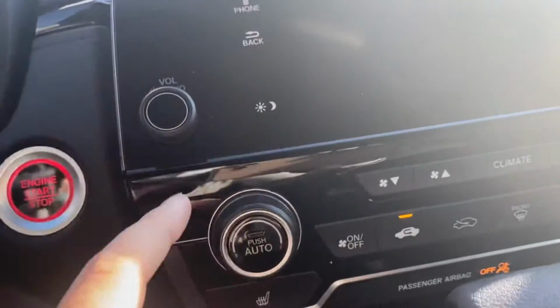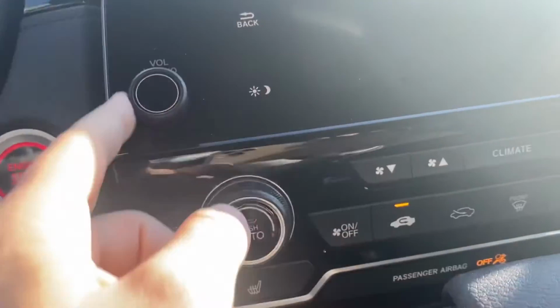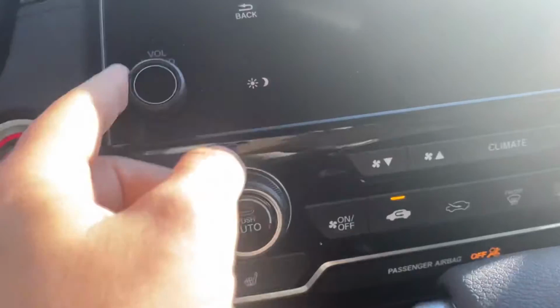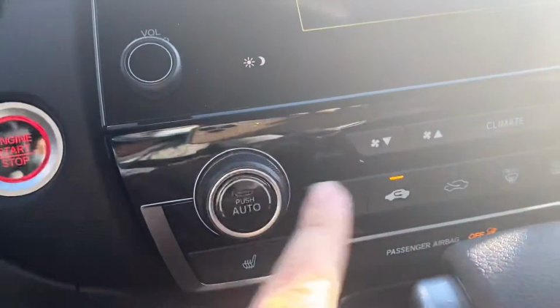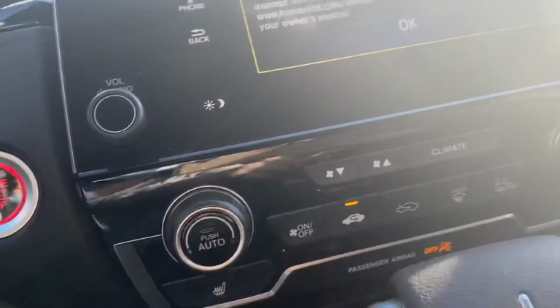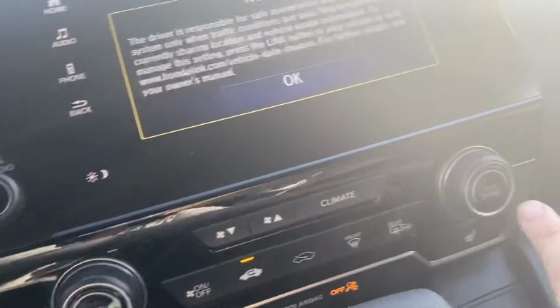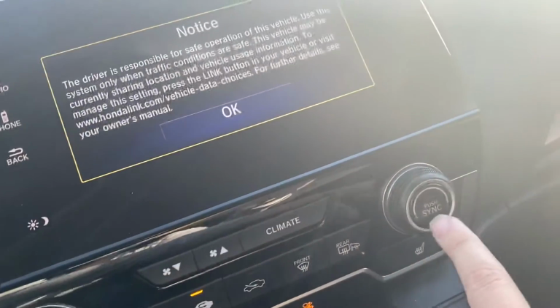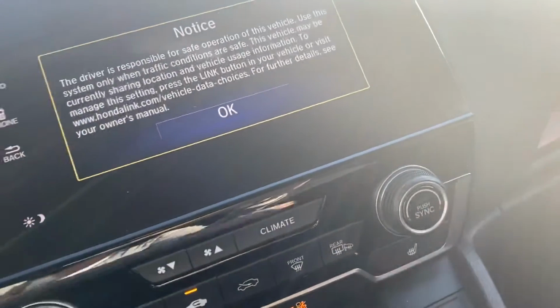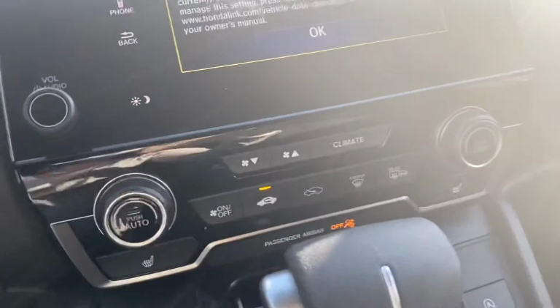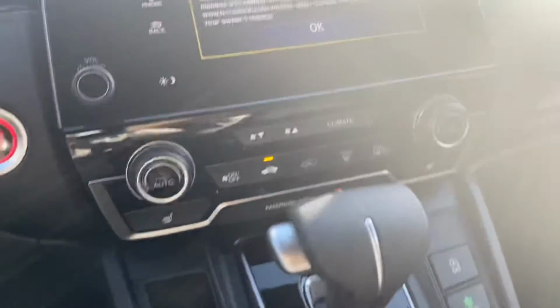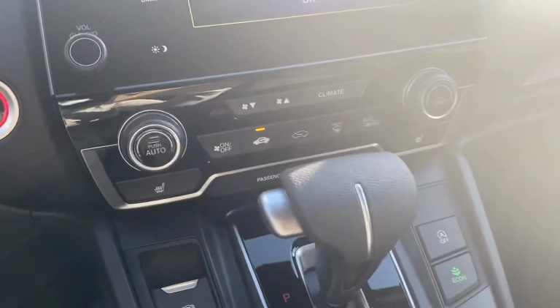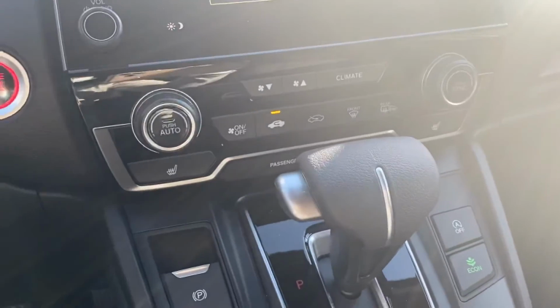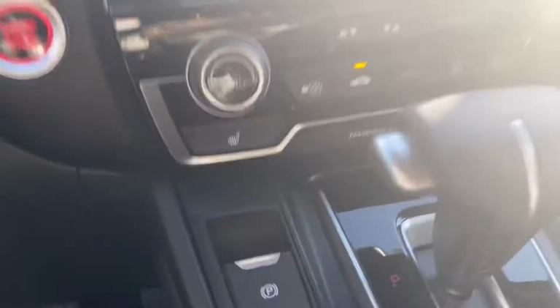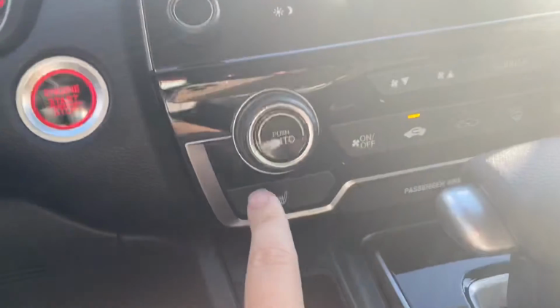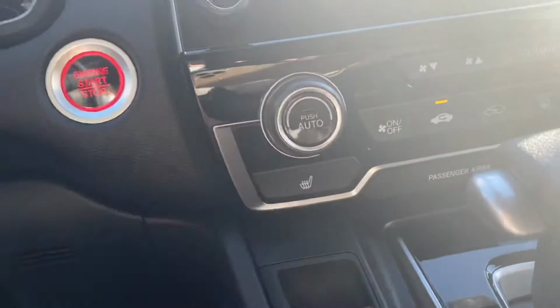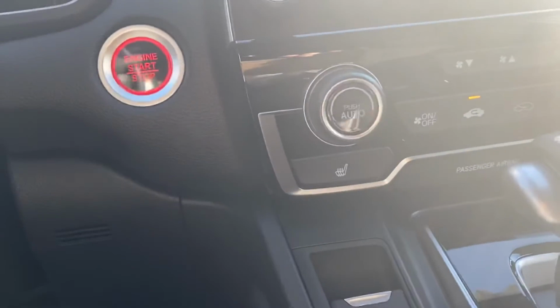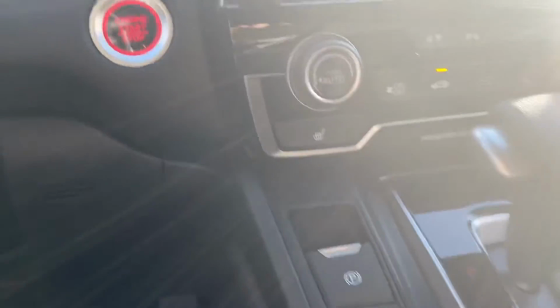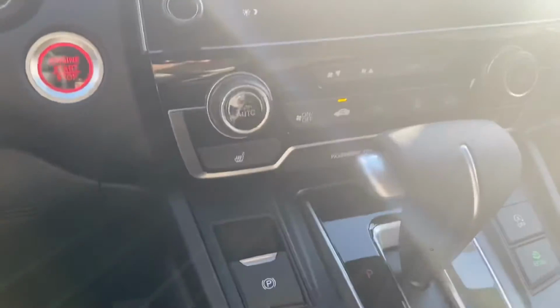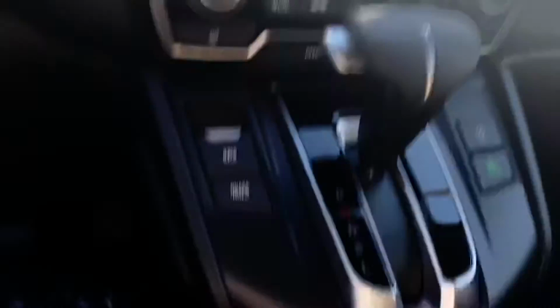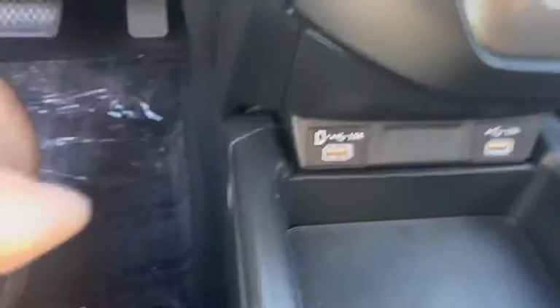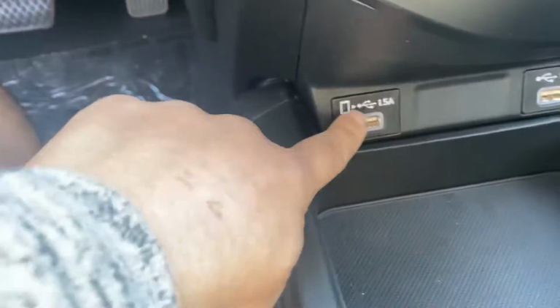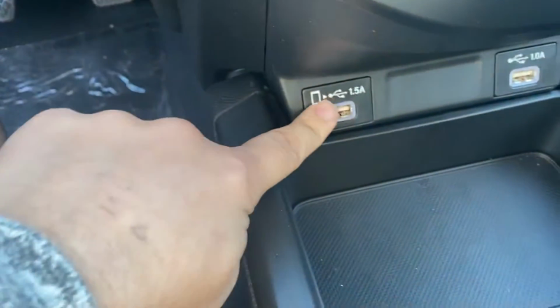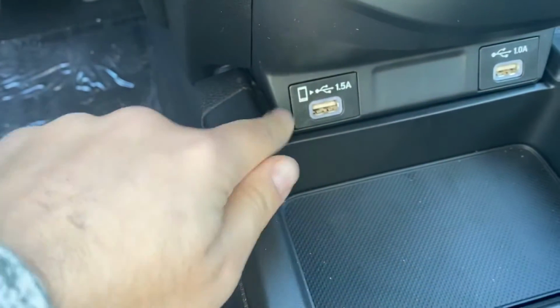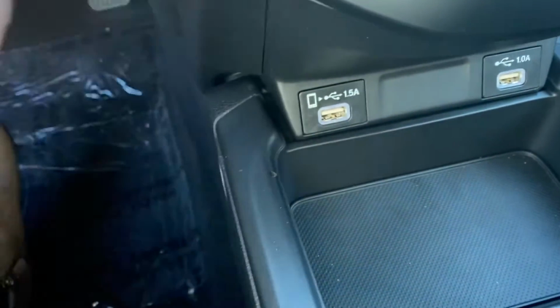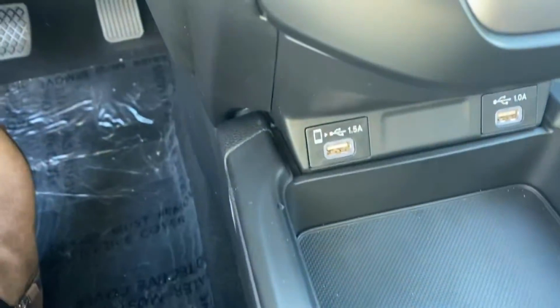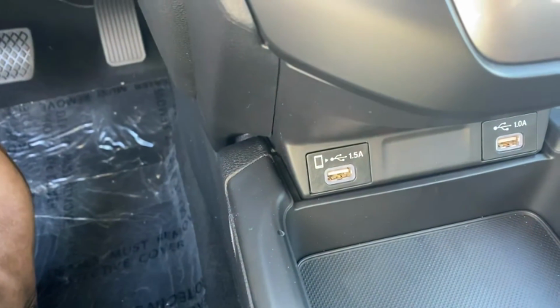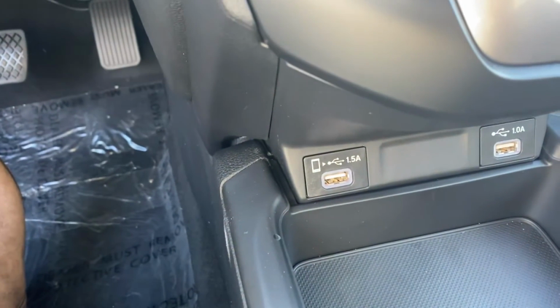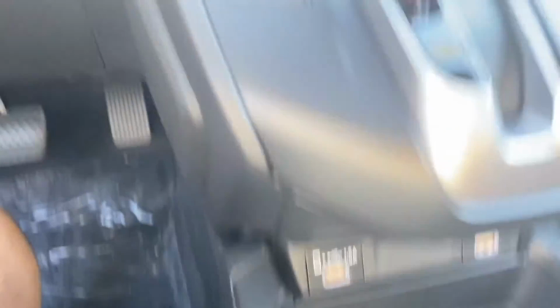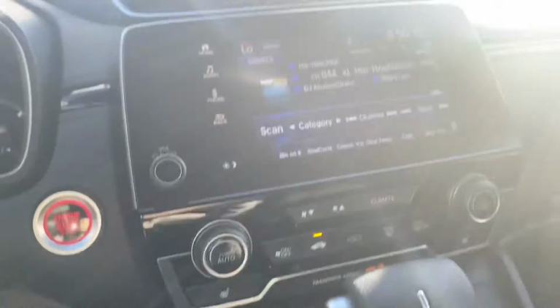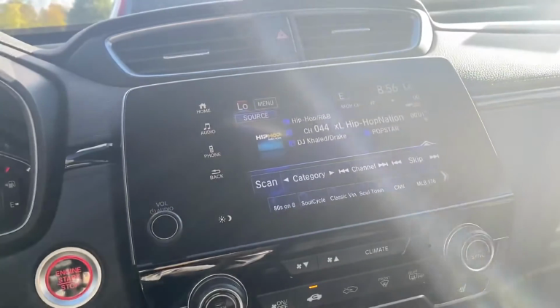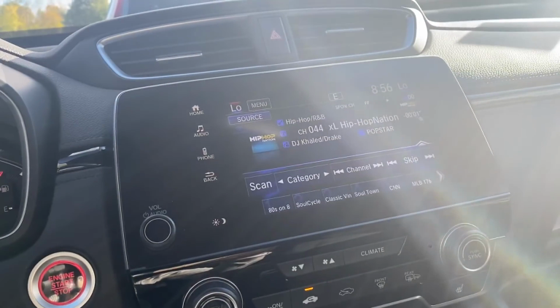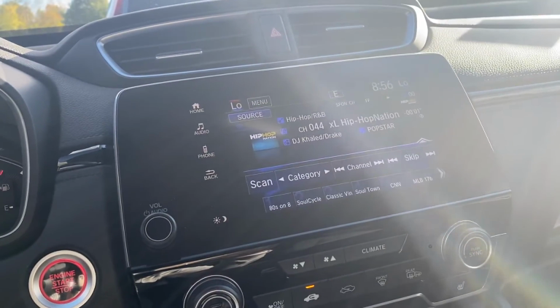It is dual climate control, so you each could control it to your own needs. You do have heated seating, as well as a USB to put your Apple CarPlay or Android Auto to display onto your screen here.